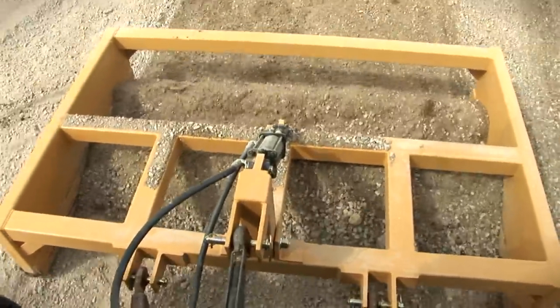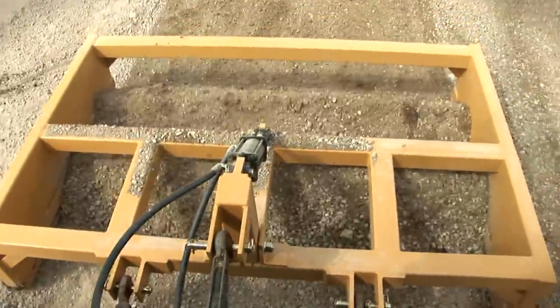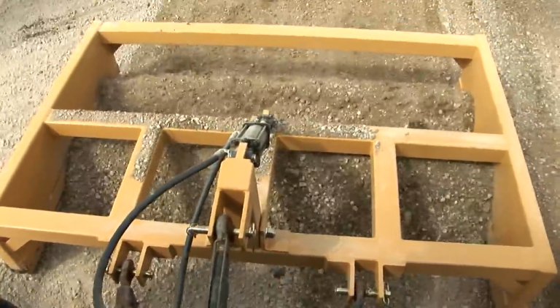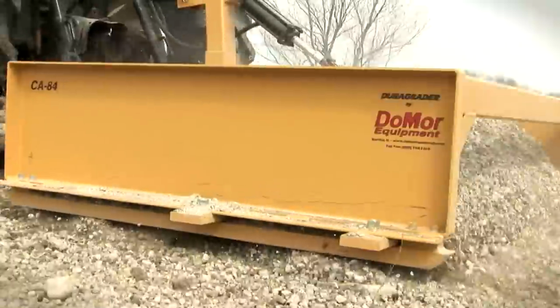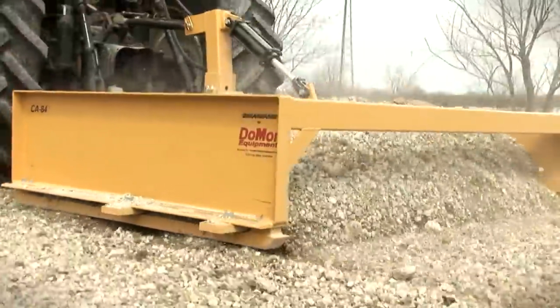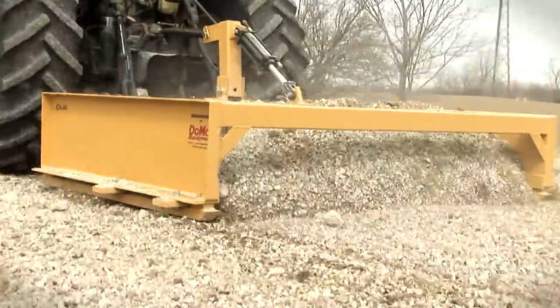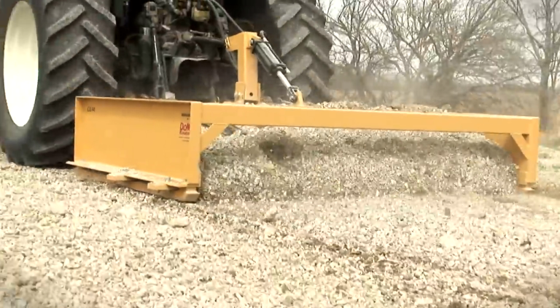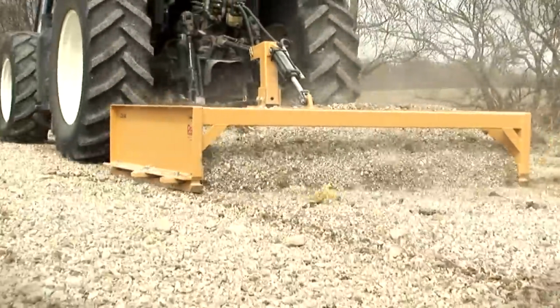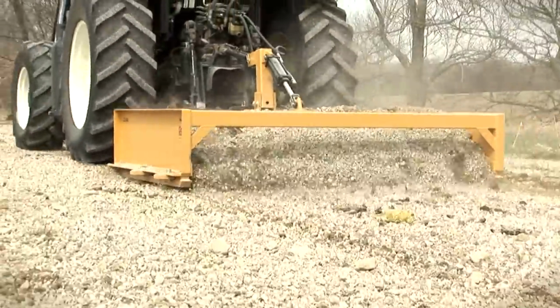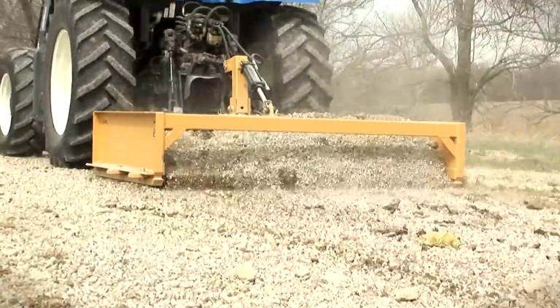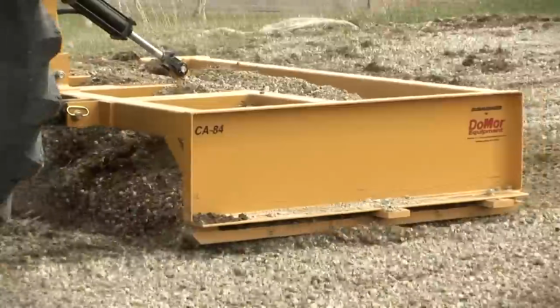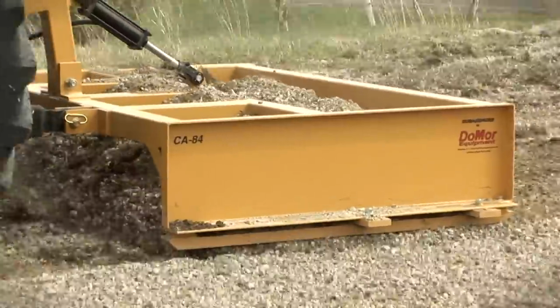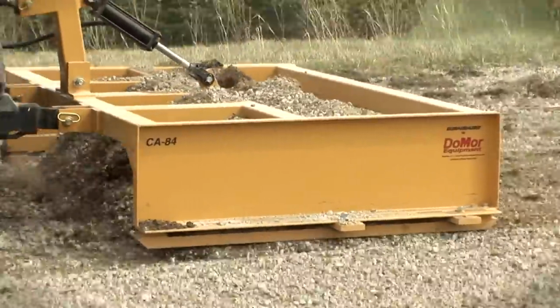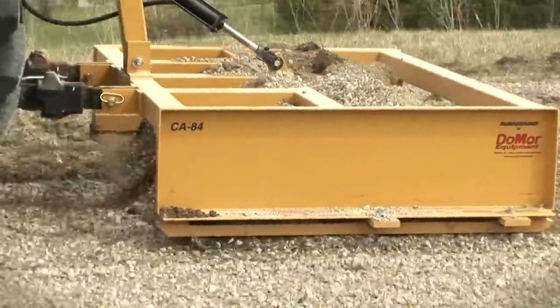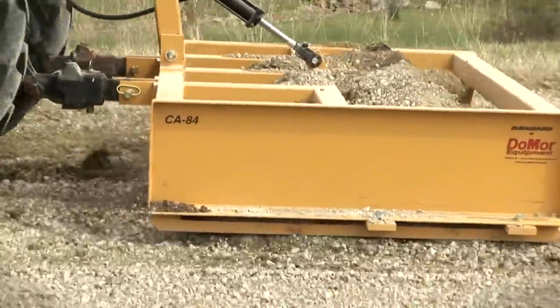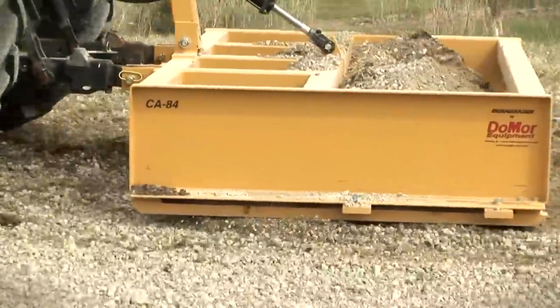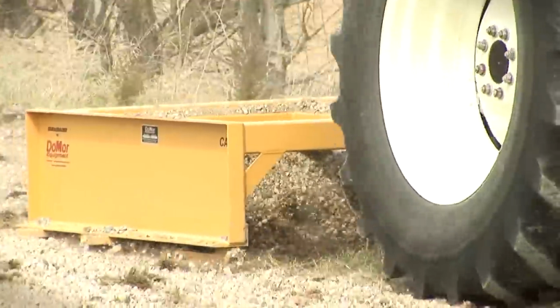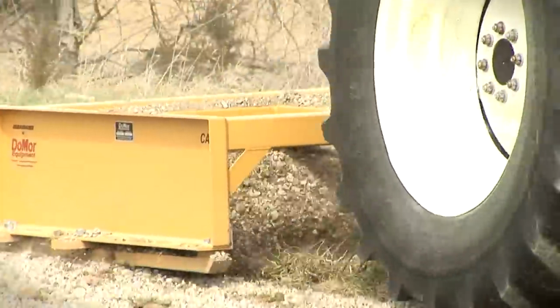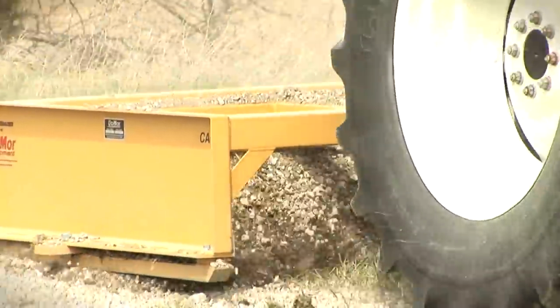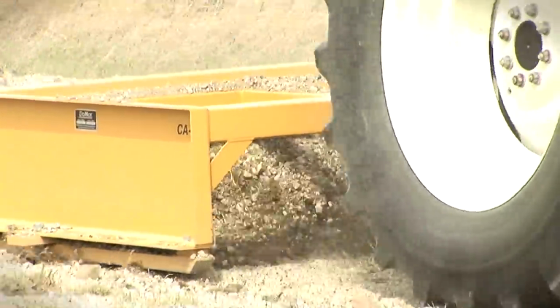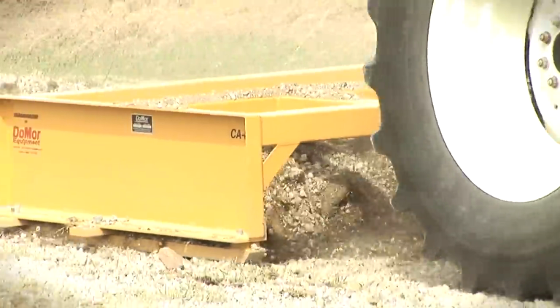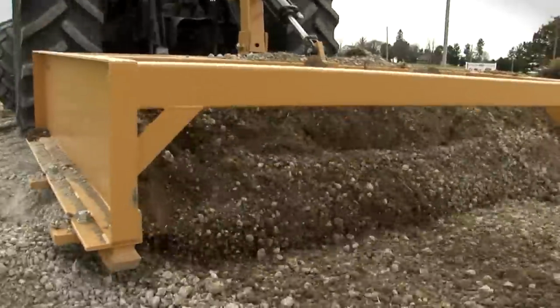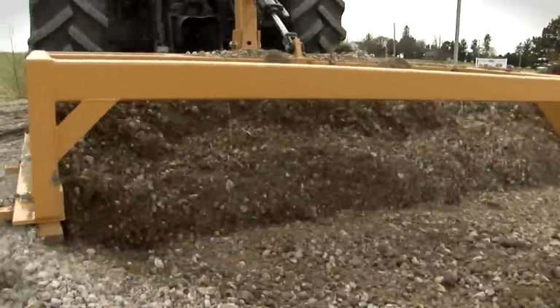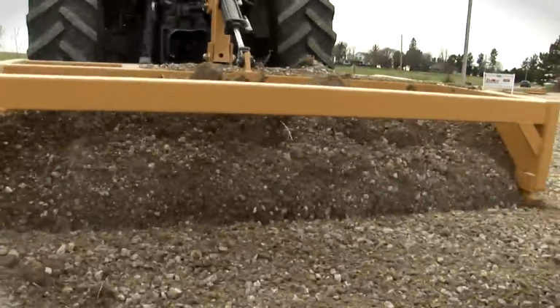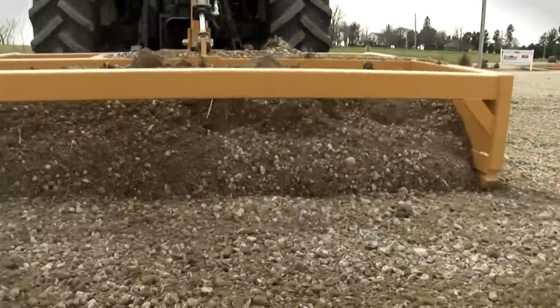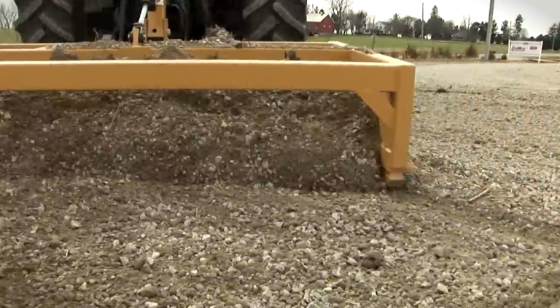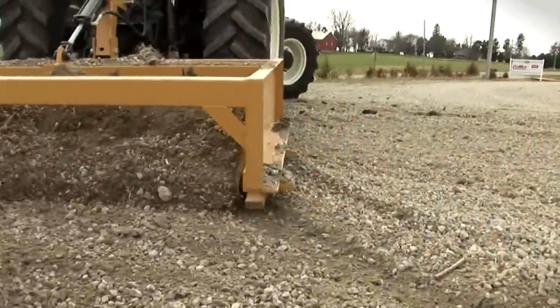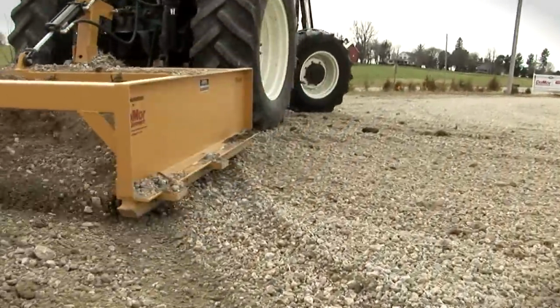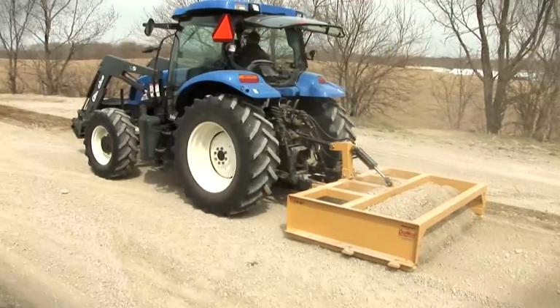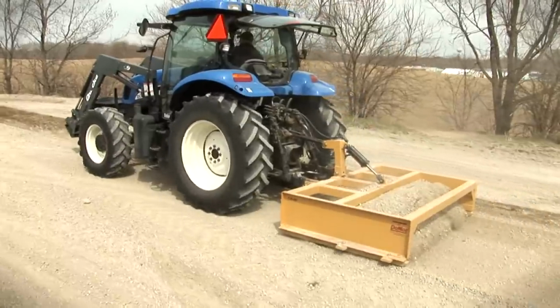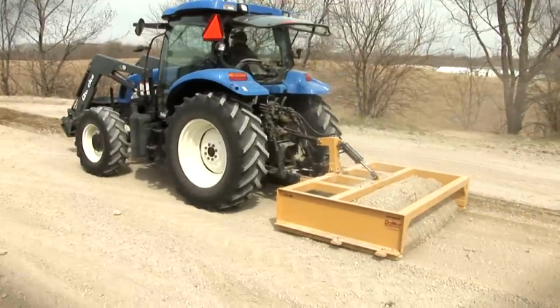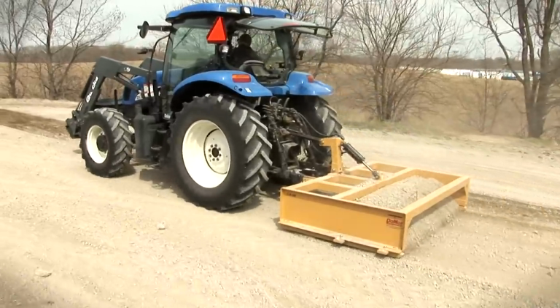Designed to be used for commercial or residential projects, easy to operate, and built with the highest quality steel and workmanship, the CA Series Grader is the one and only attachment you need for repairing potholes, road washboarding, road erosion, and much more.